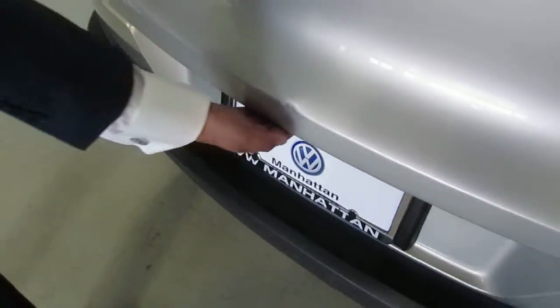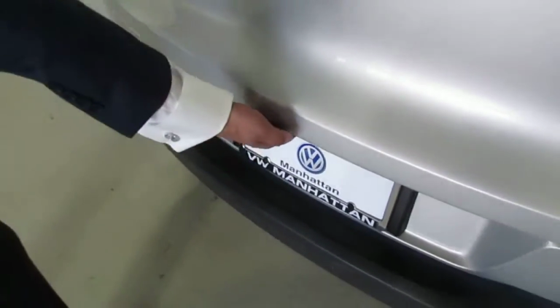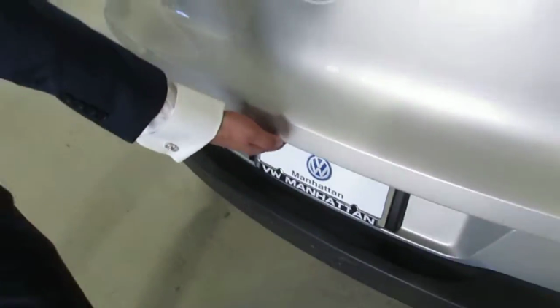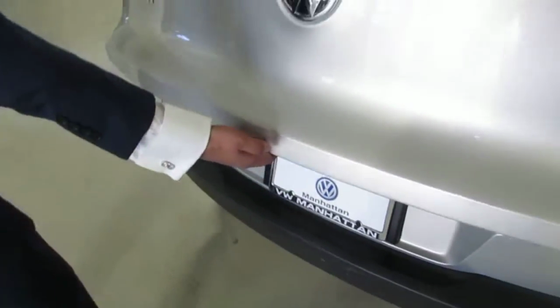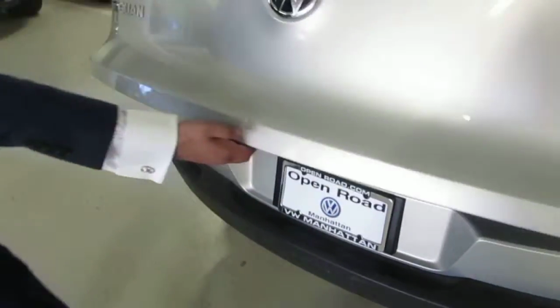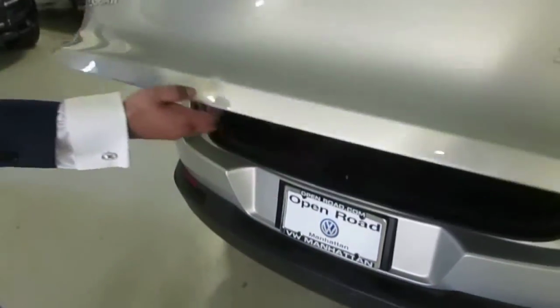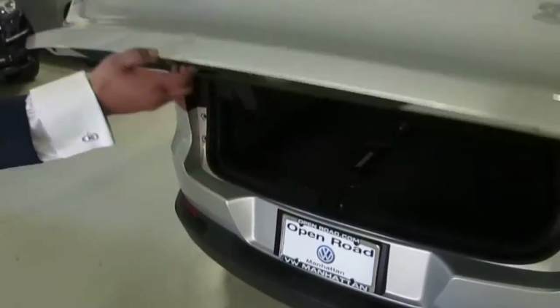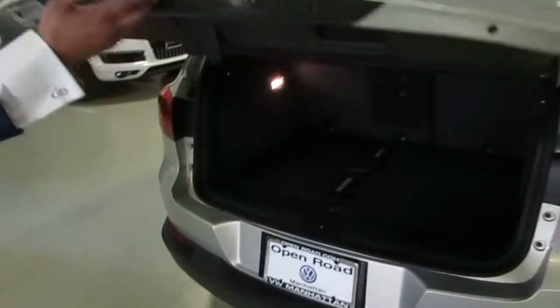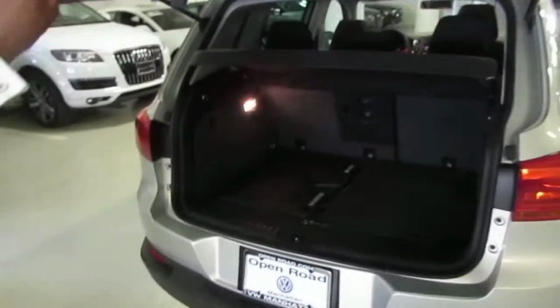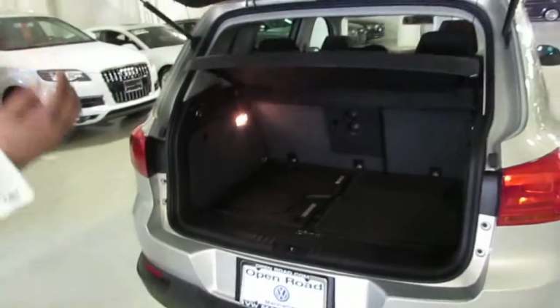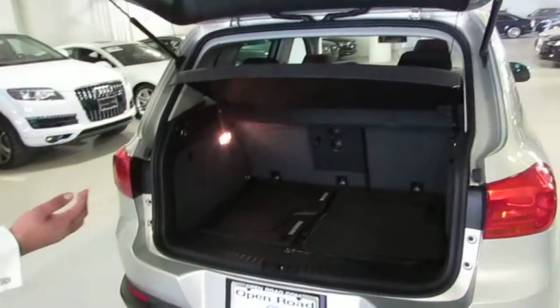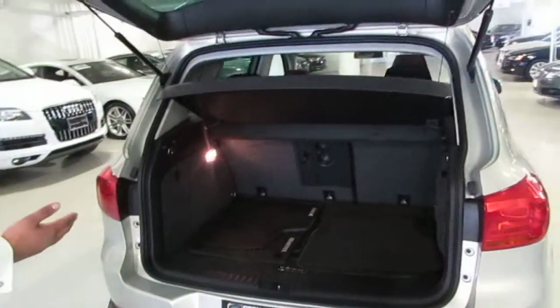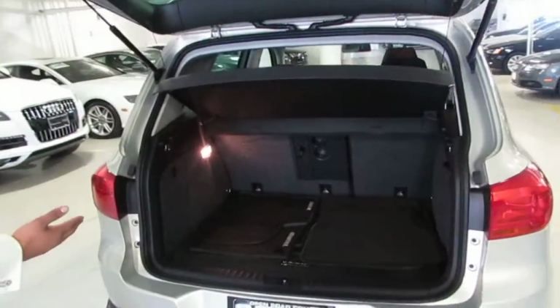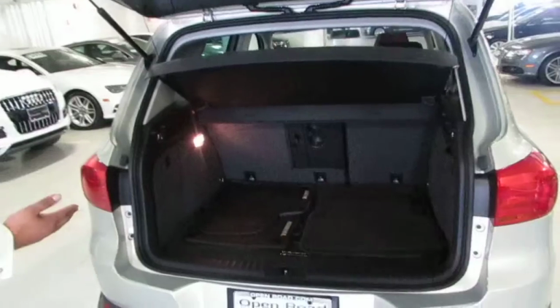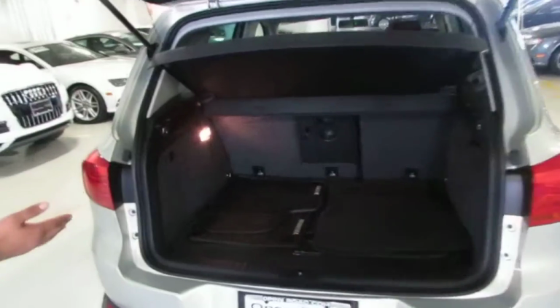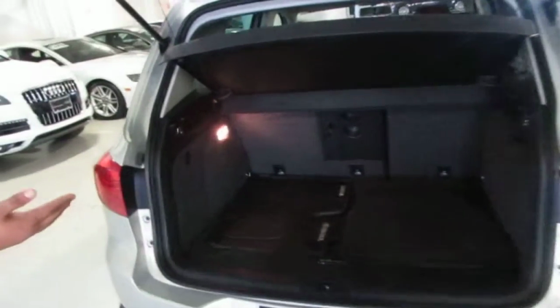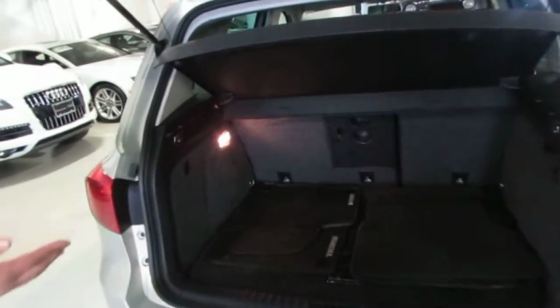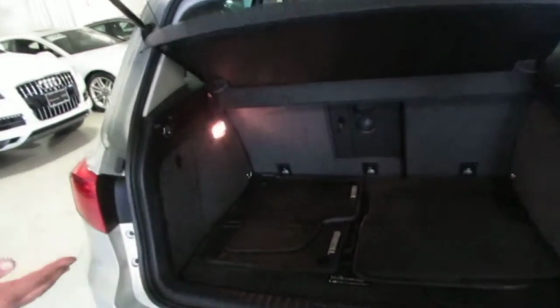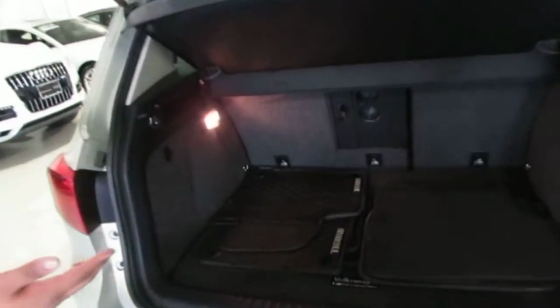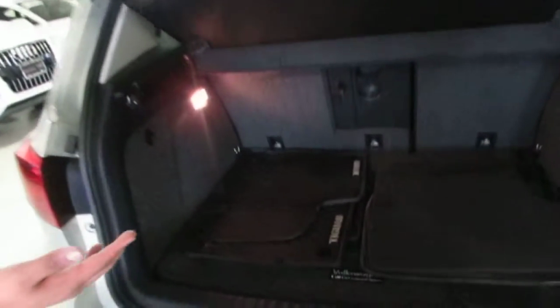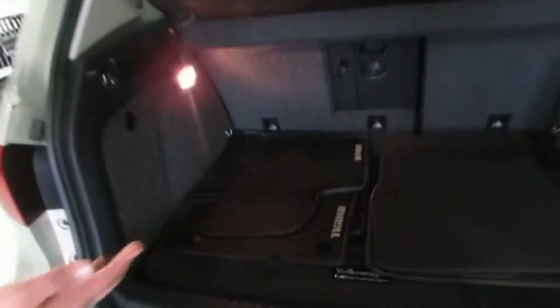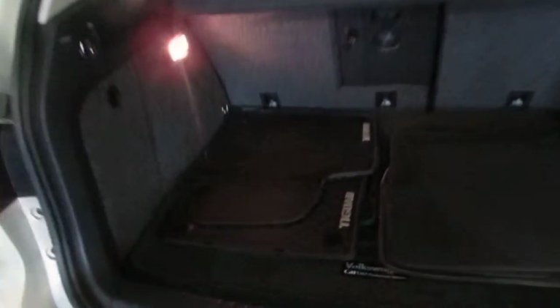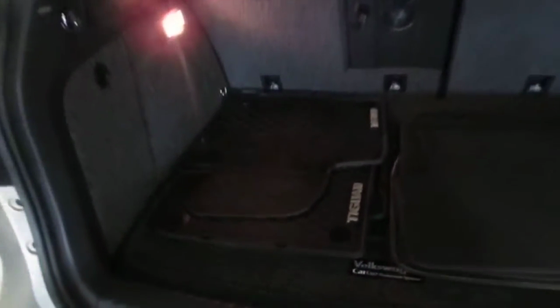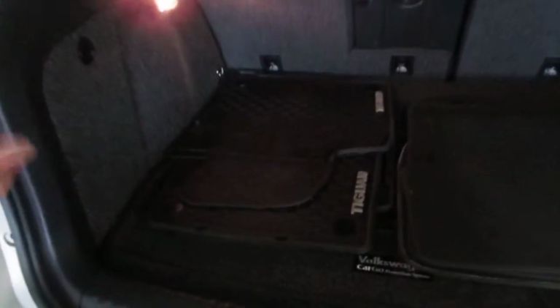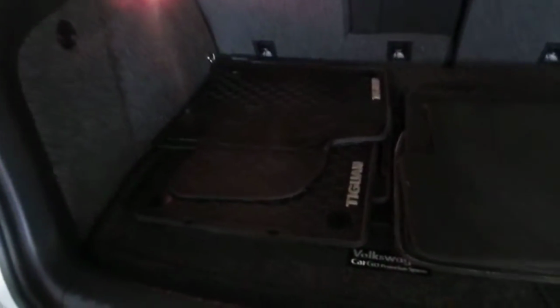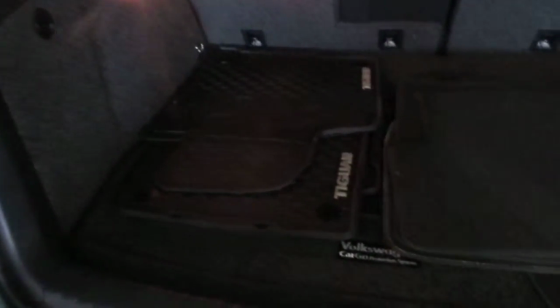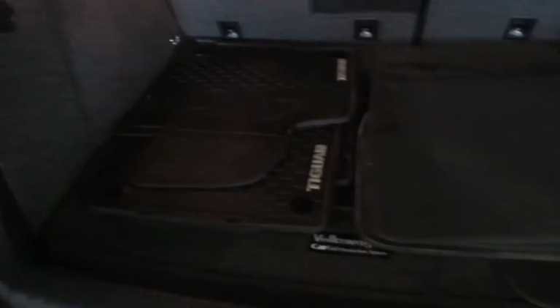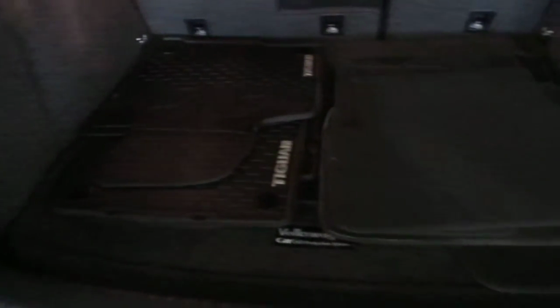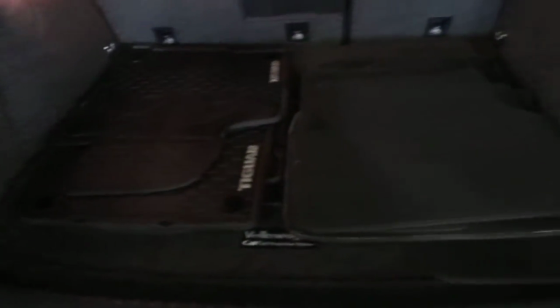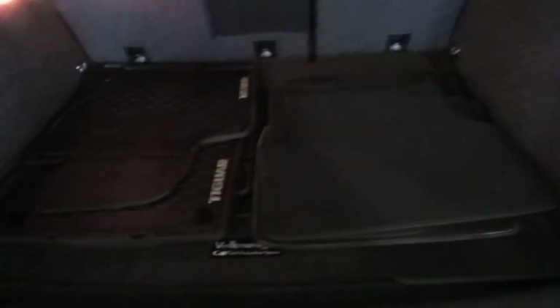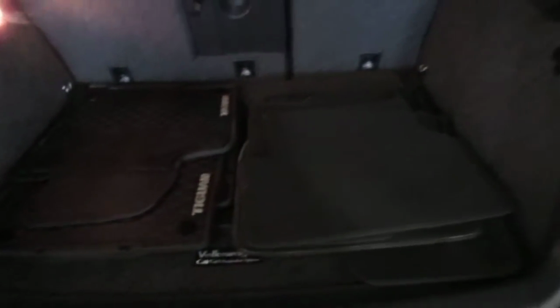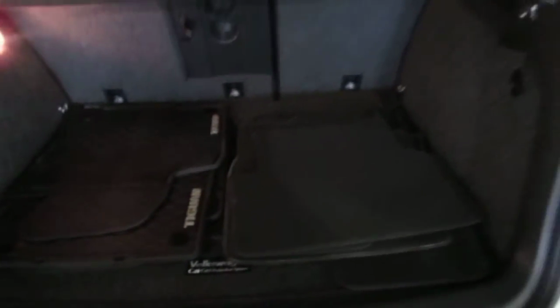If we open it up, the car does come with rubber mats and carpeted mats. In addition, there's a spare tire underneath there.